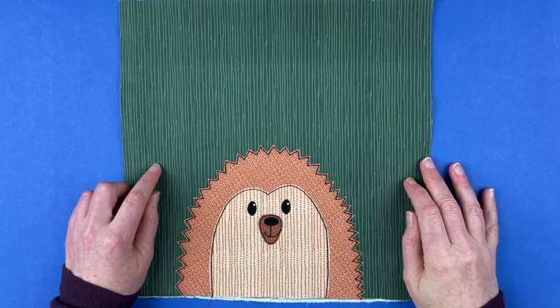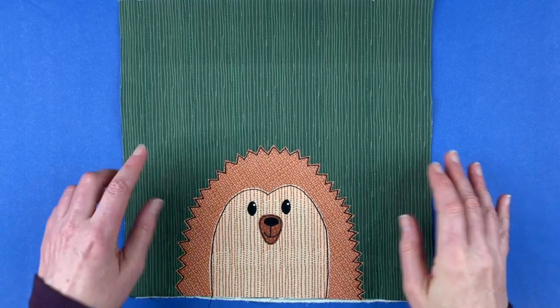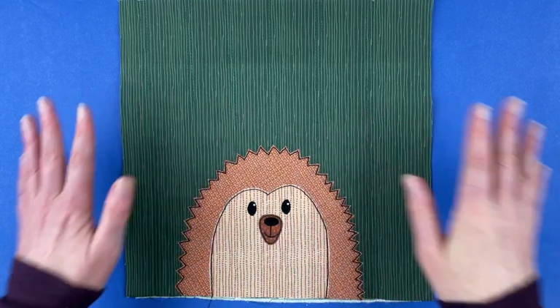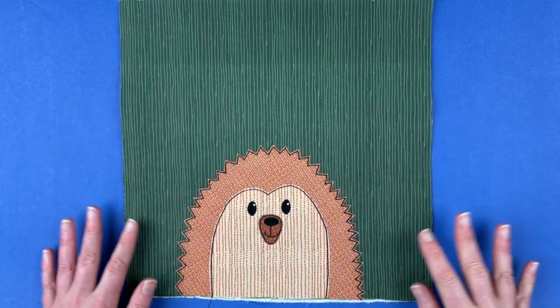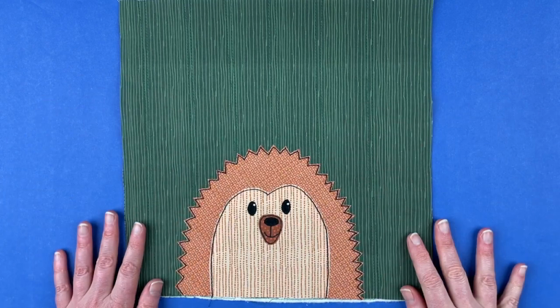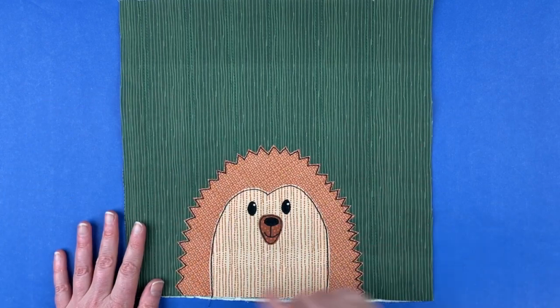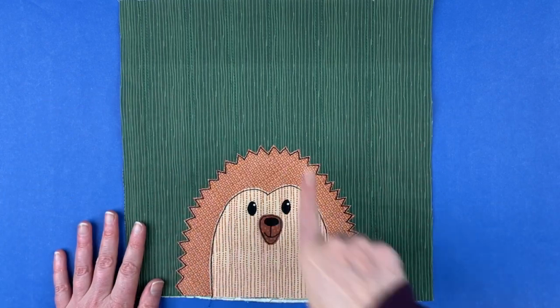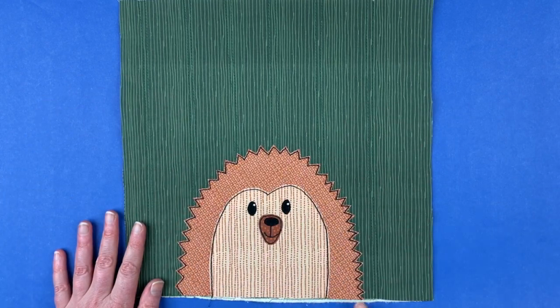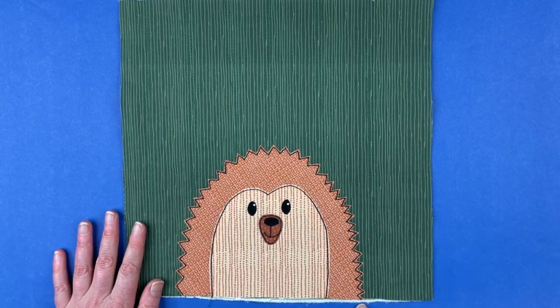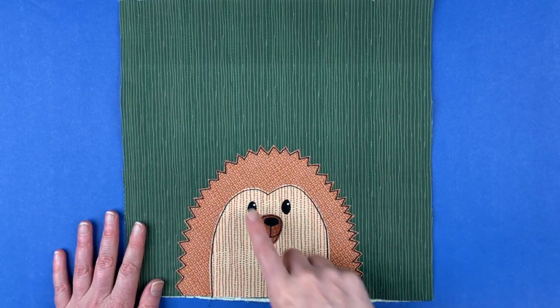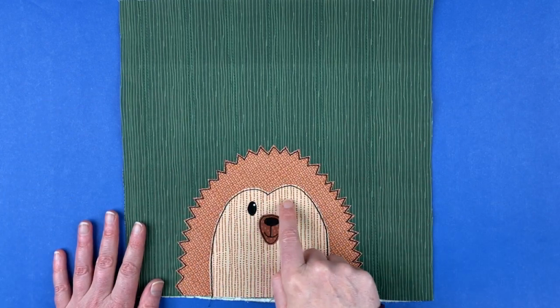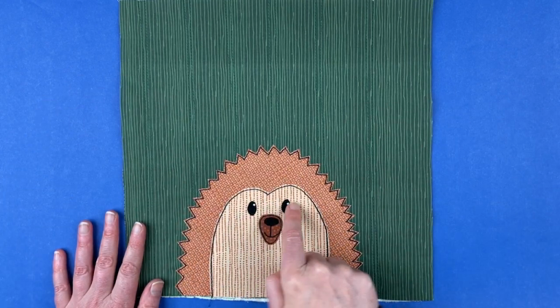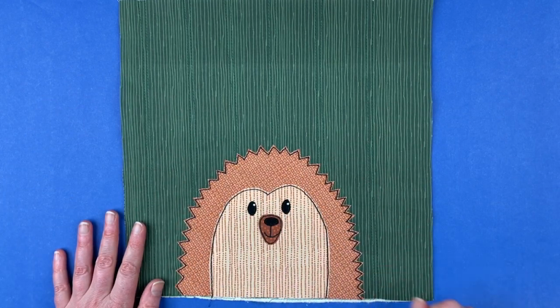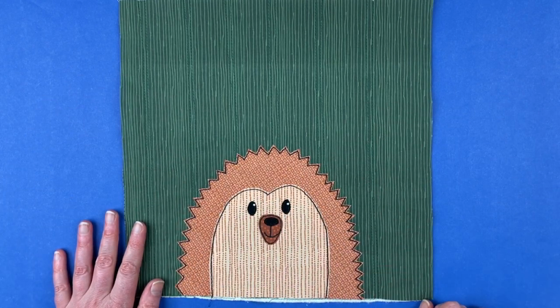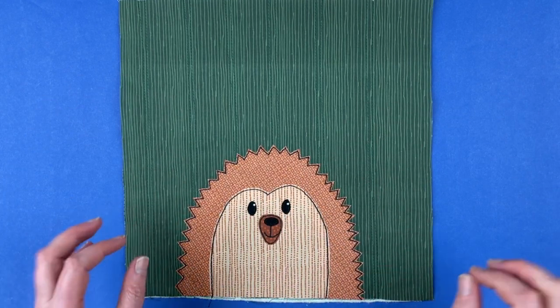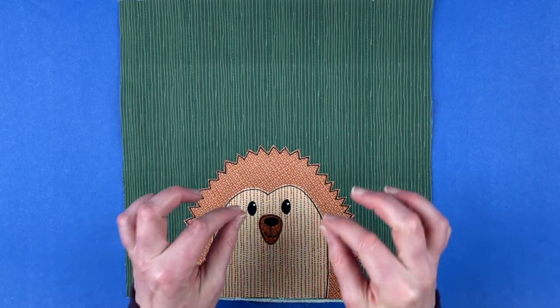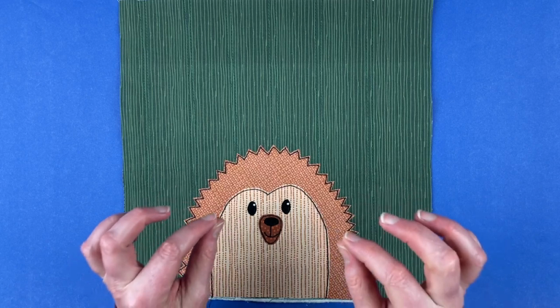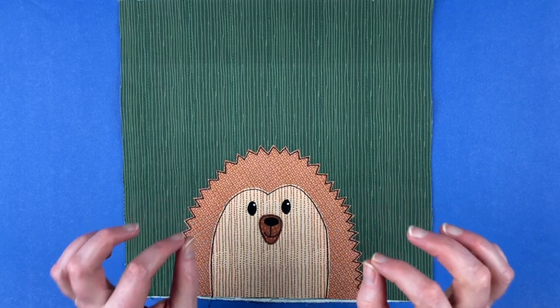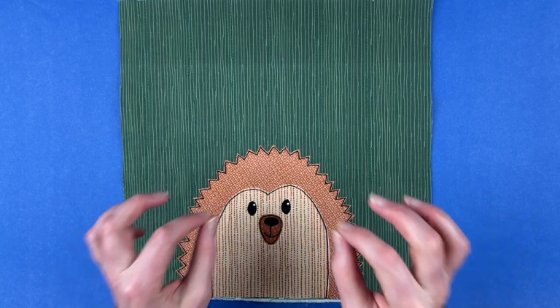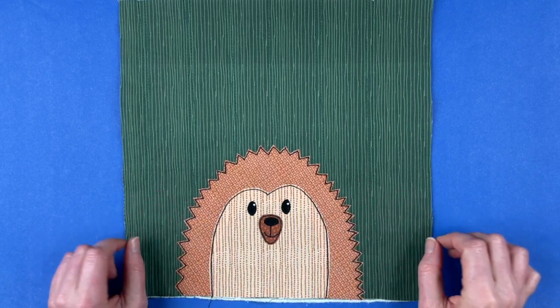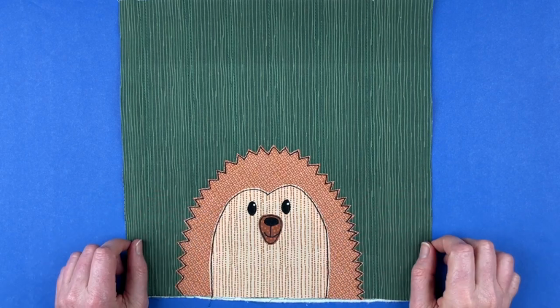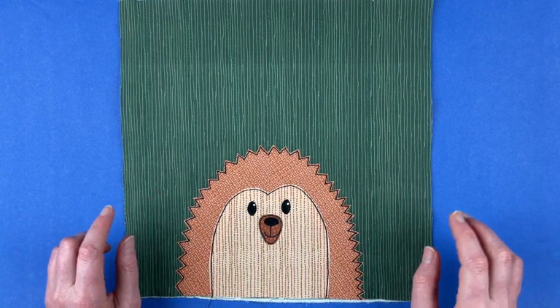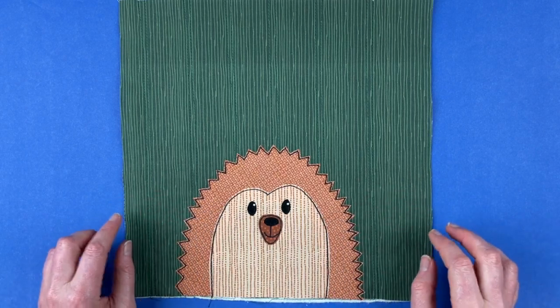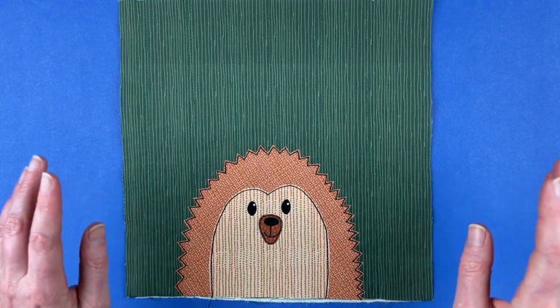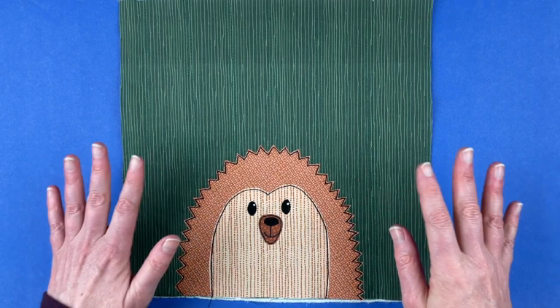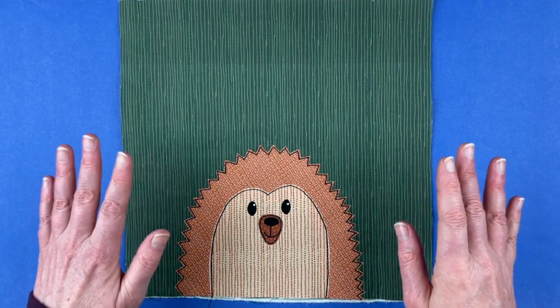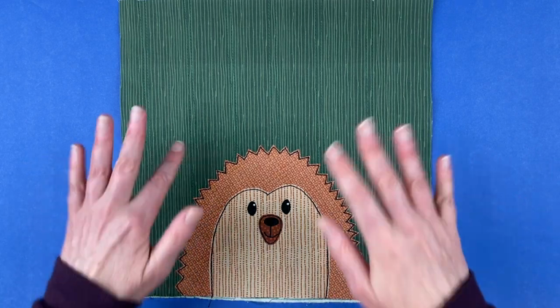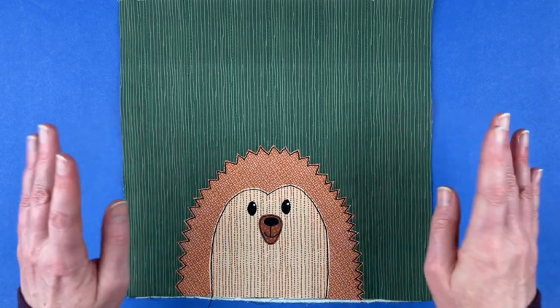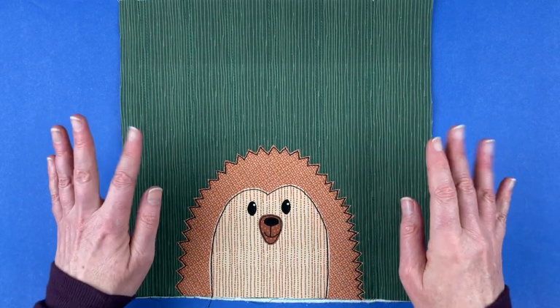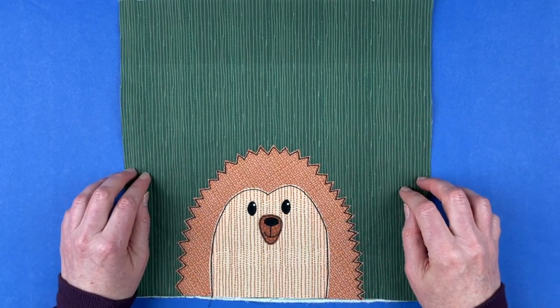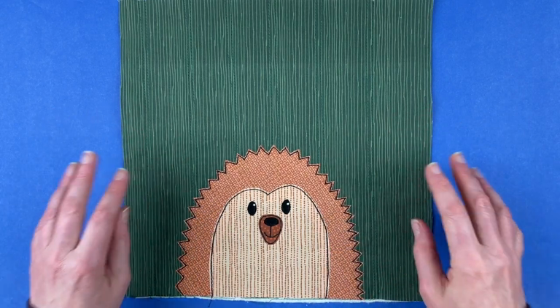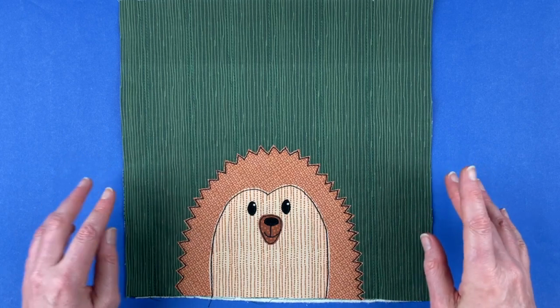Here is the finished hedgehog. I've done all of the outline stitching. I've added catch lights to his eyes — just a little dot of white fabric paint. And I also did two other color versions of this guy.